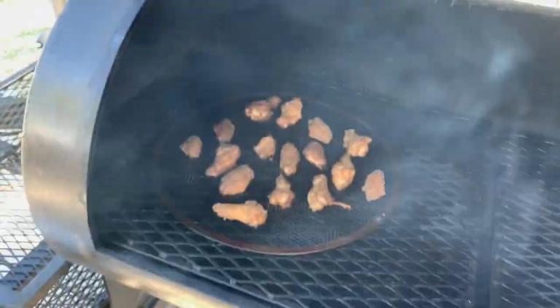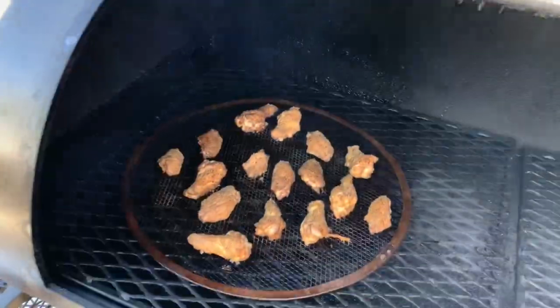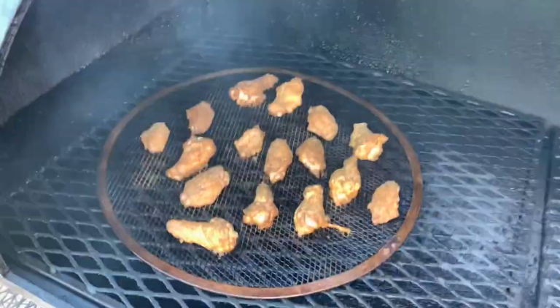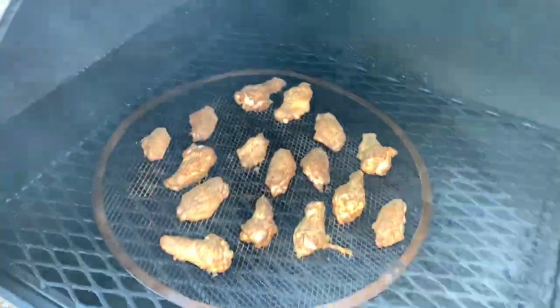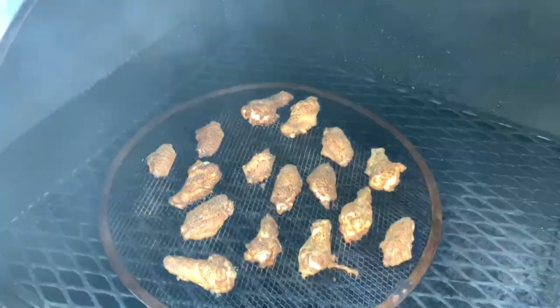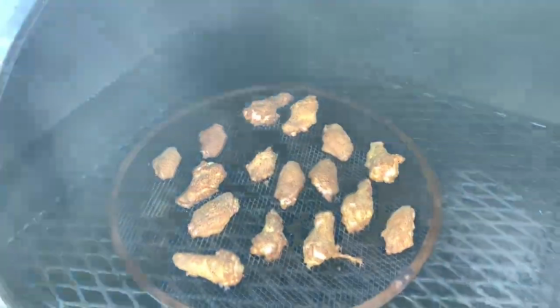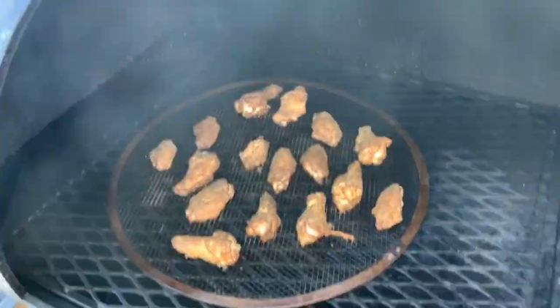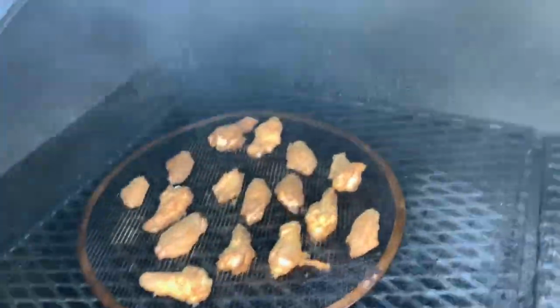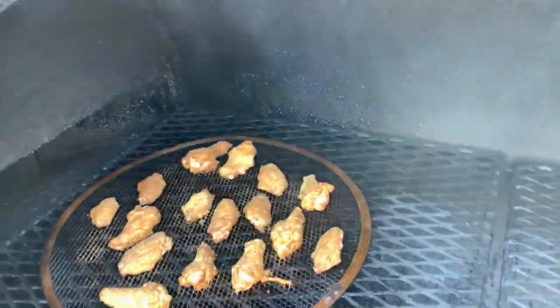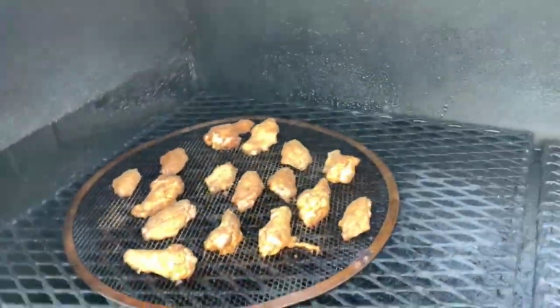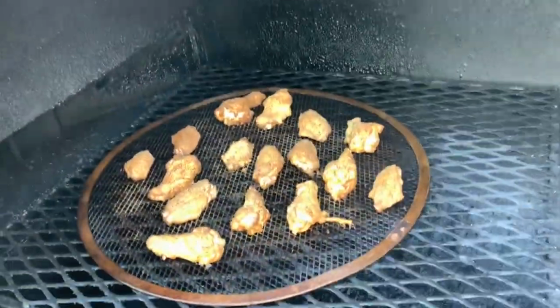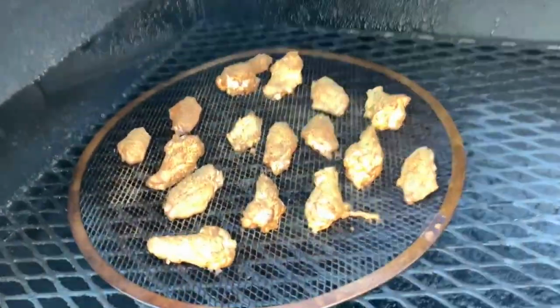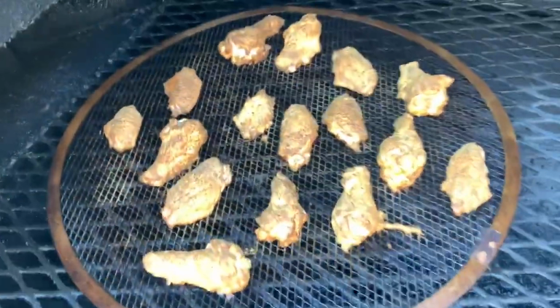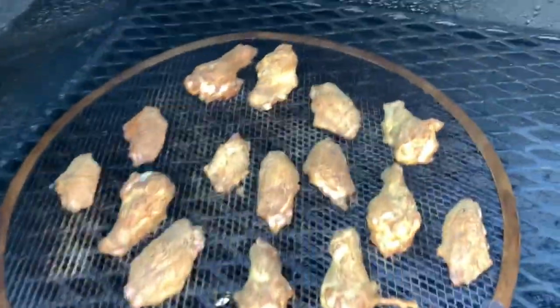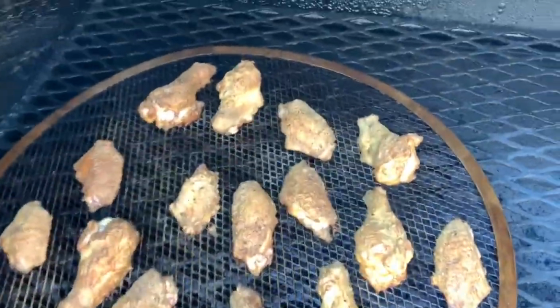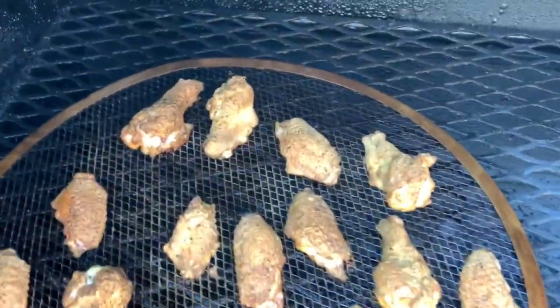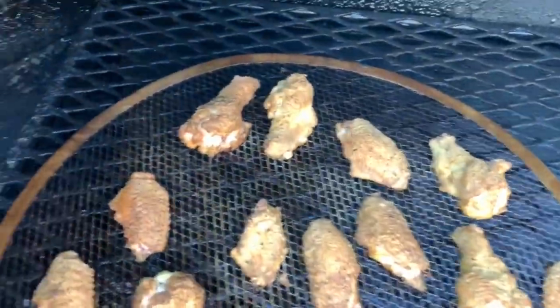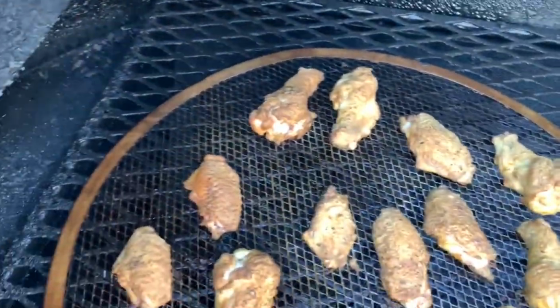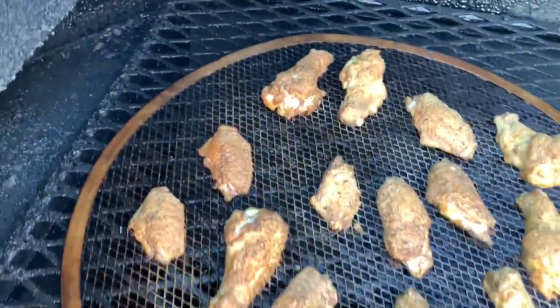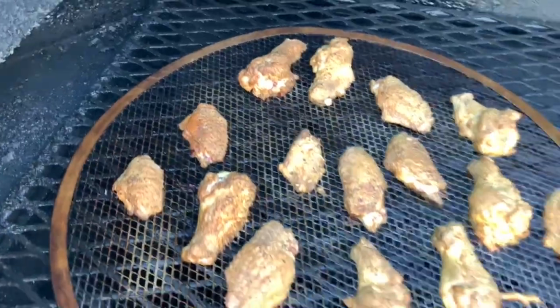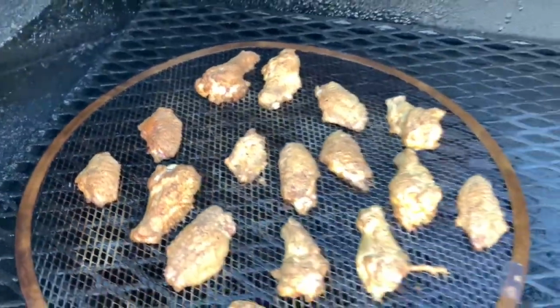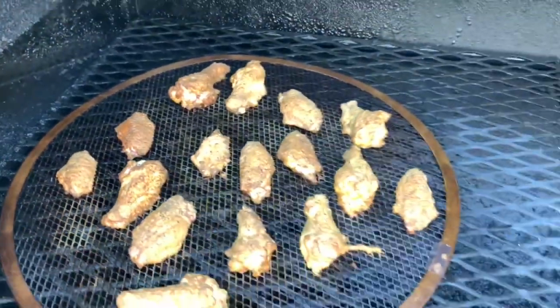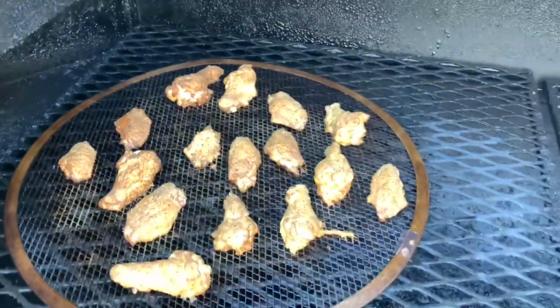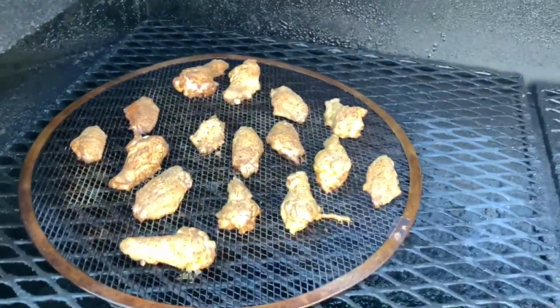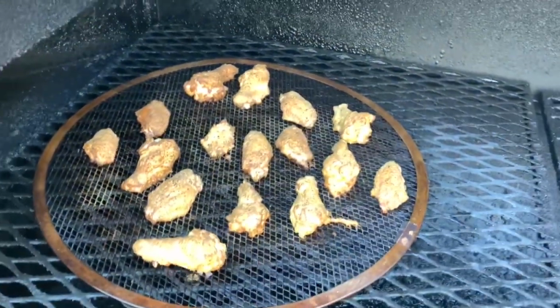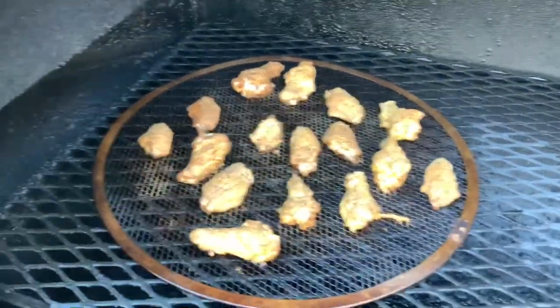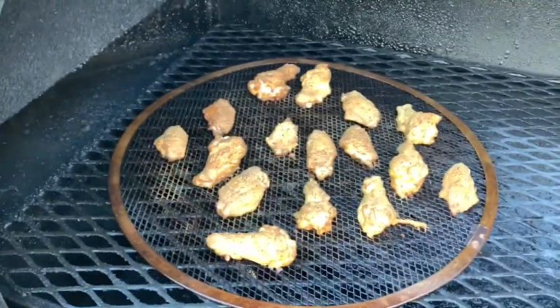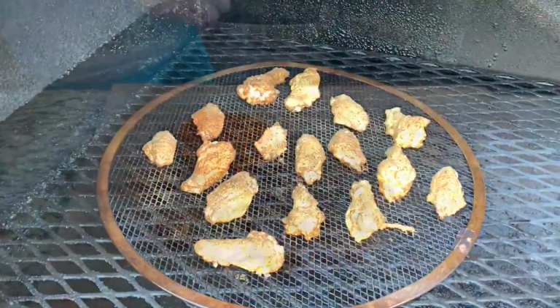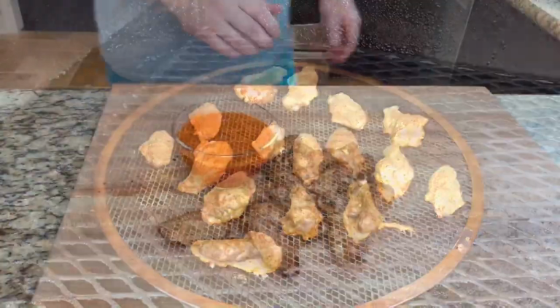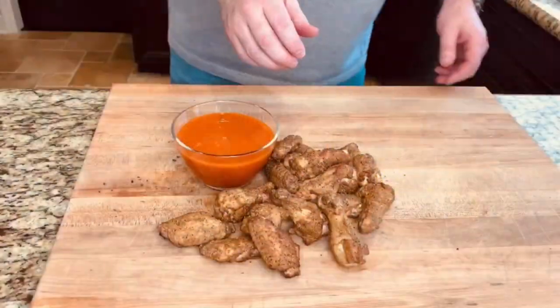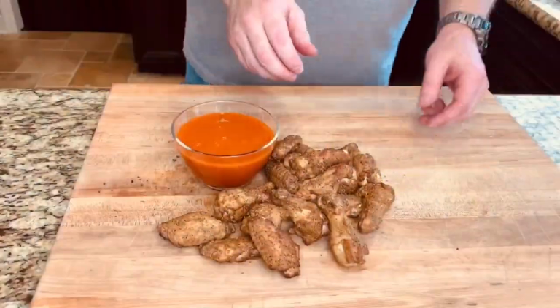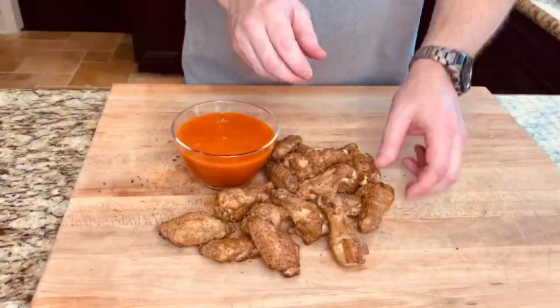About 40 minutes in, these are ready to come off. Internal temperature is about 190 — this is a dark meat so it can take a higher temperature. Try to keep it 180 to 190 and they'll come out perfect.